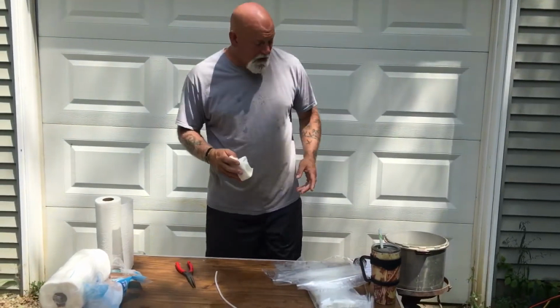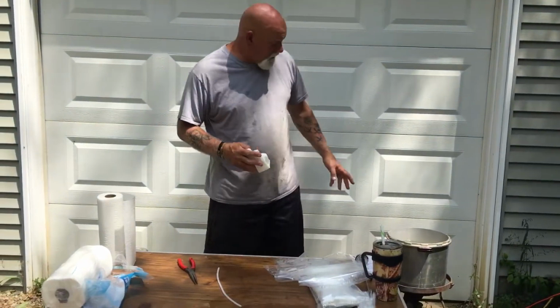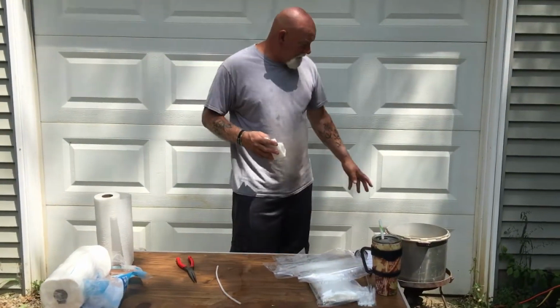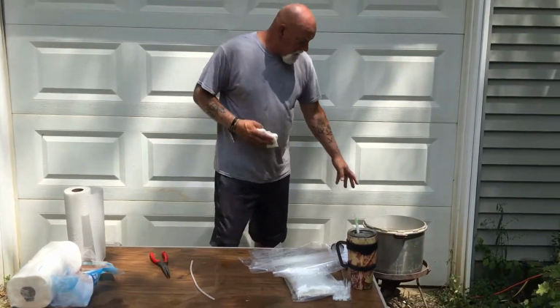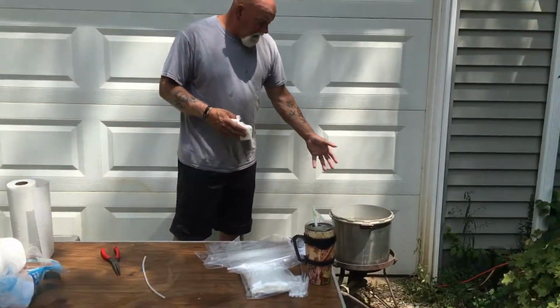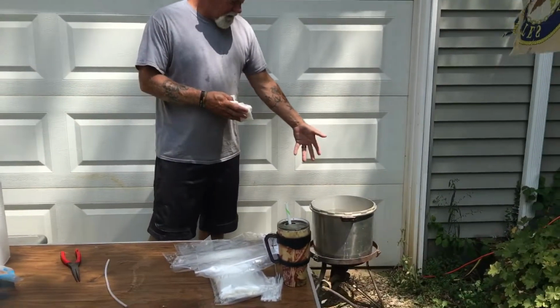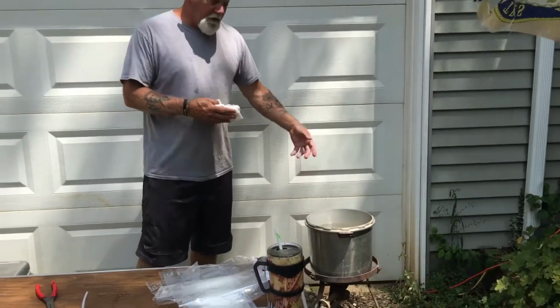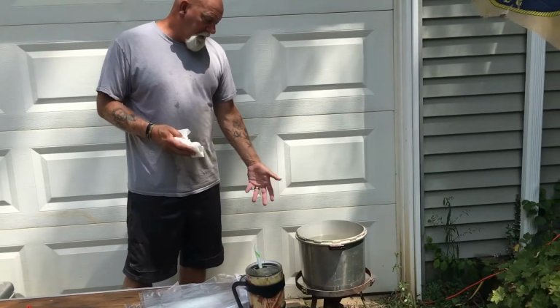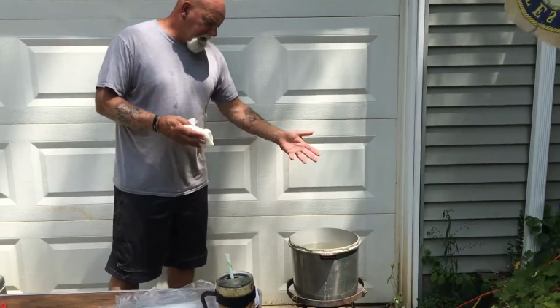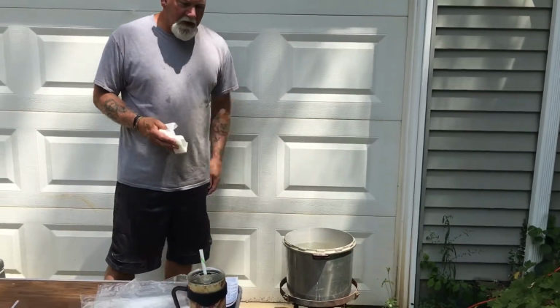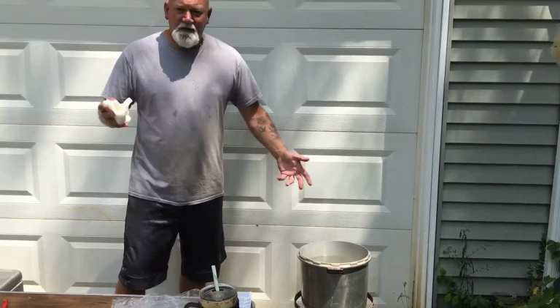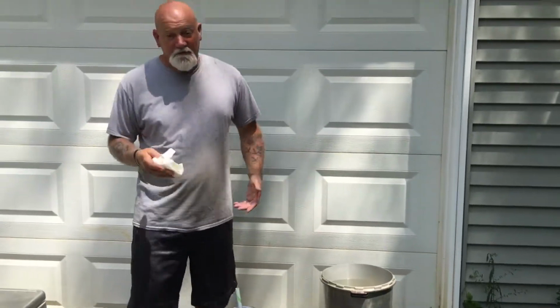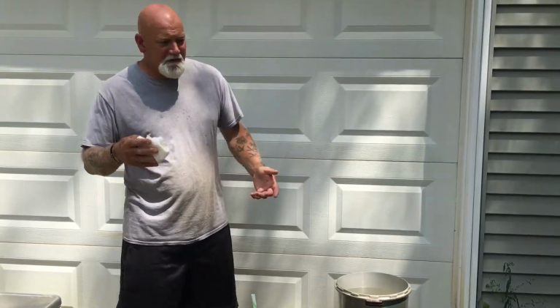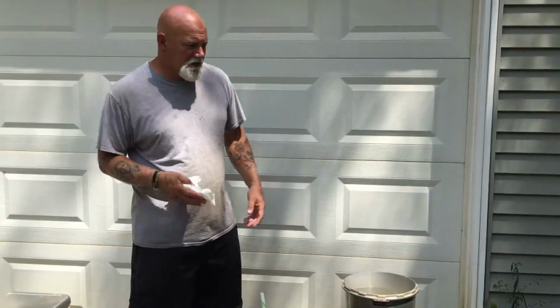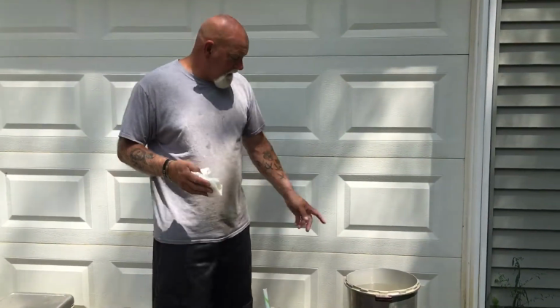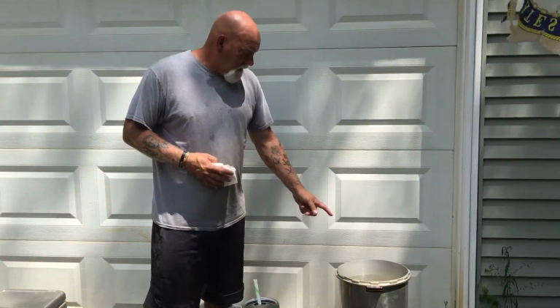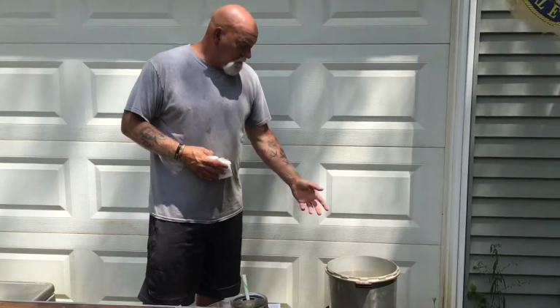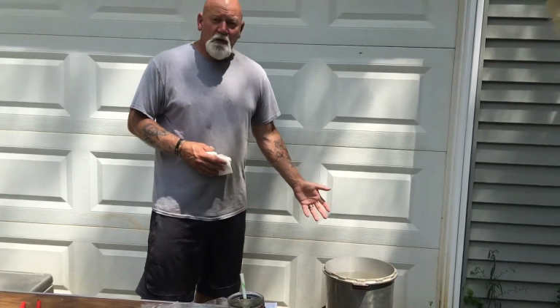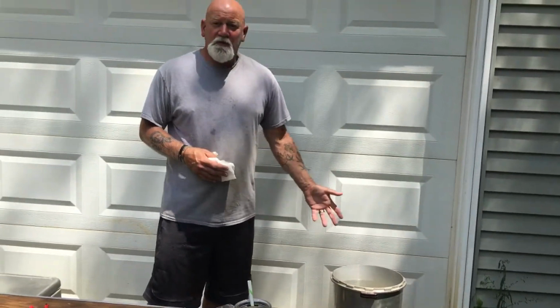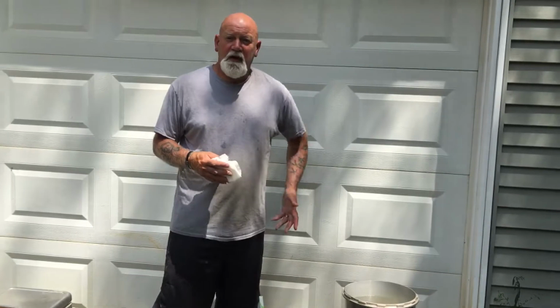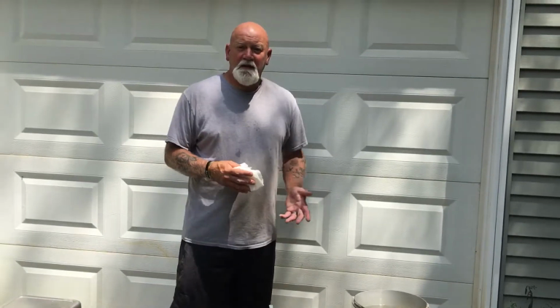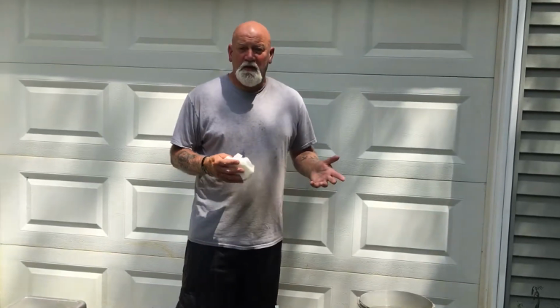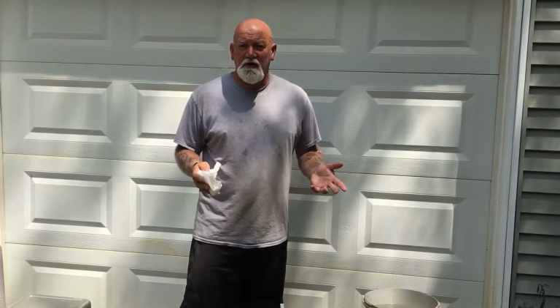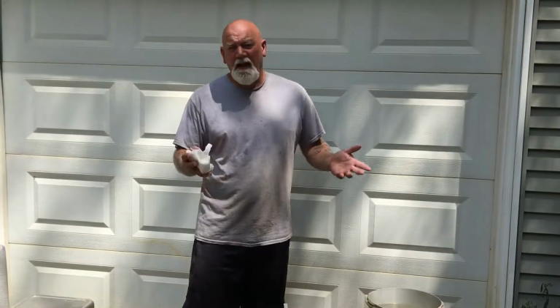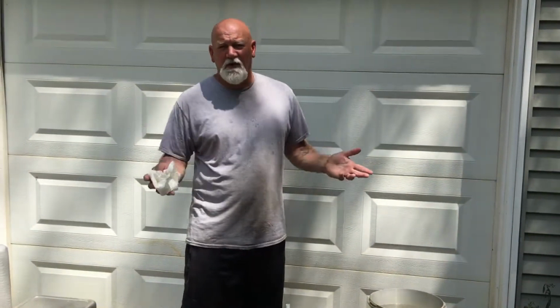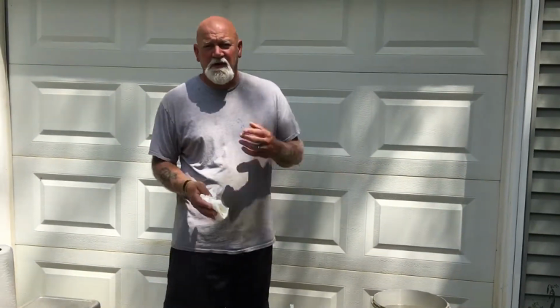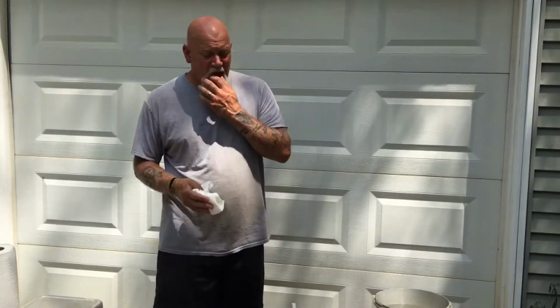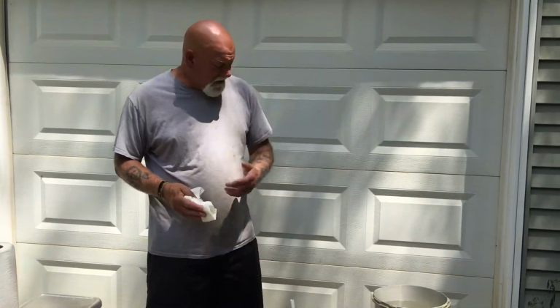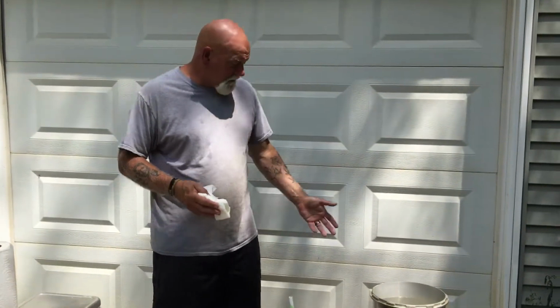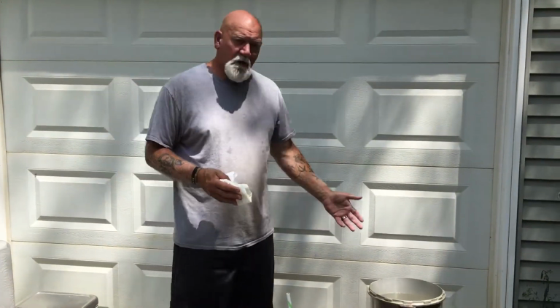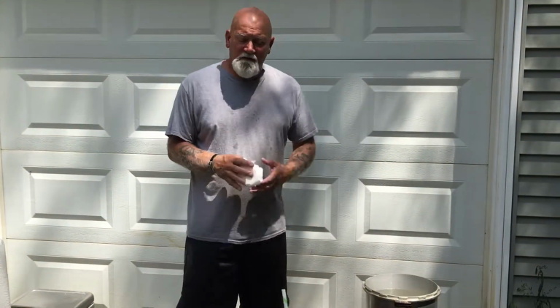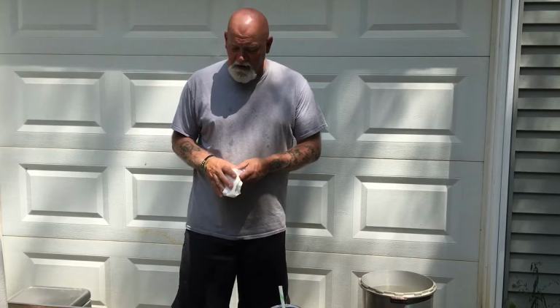You want to get your water in a turkey fryer. I'm using a canning pot because my turkey fryer is shot. You want to get your water between 180 and 200 degrees. Mine's sitting right about 195 right now.